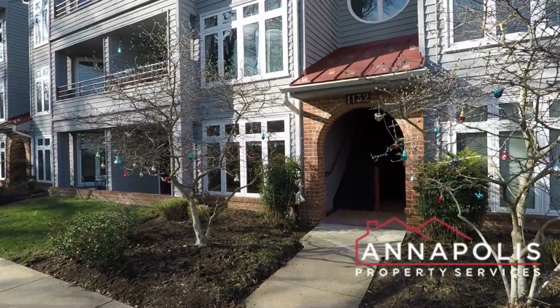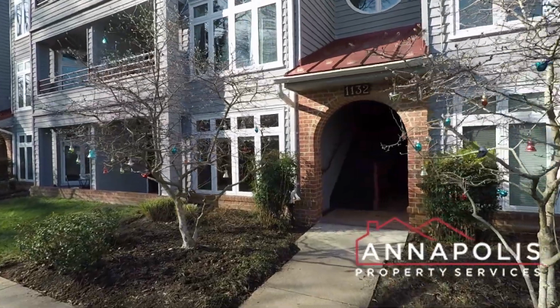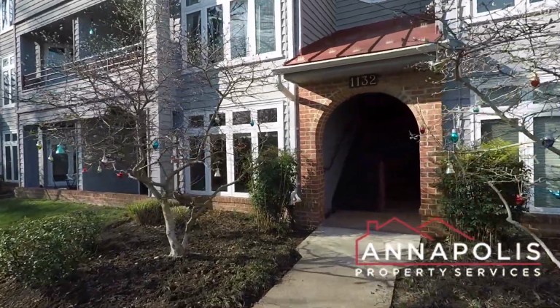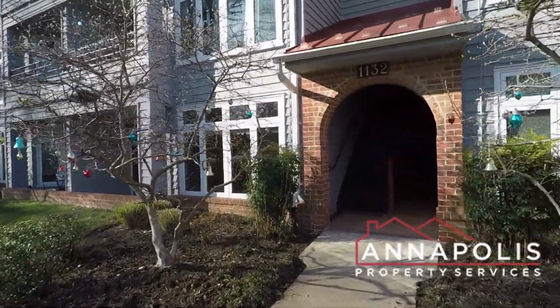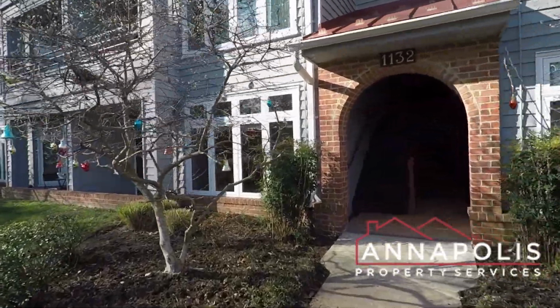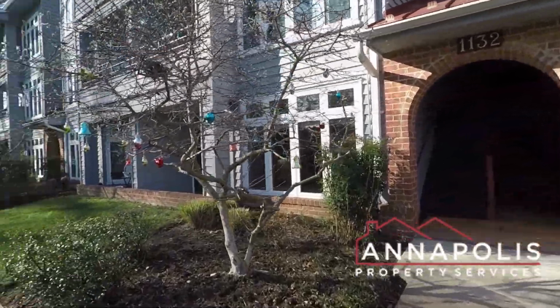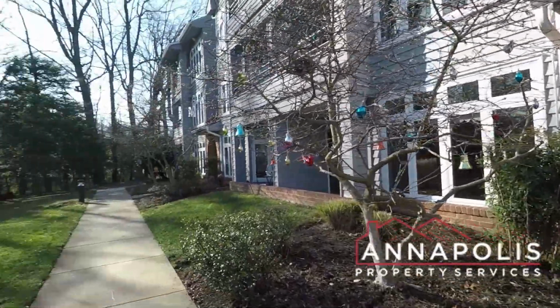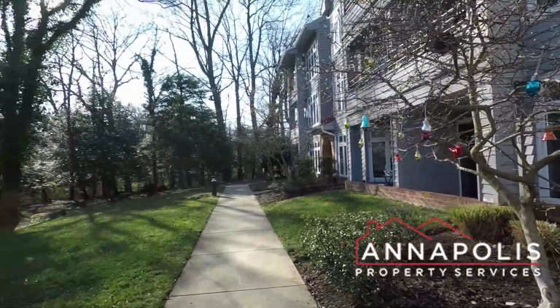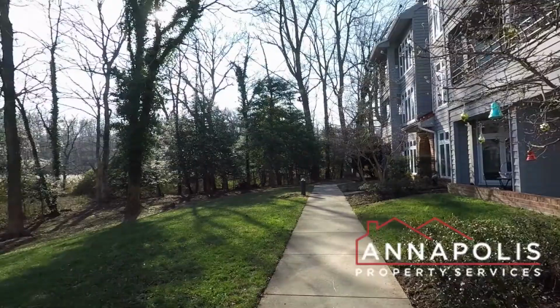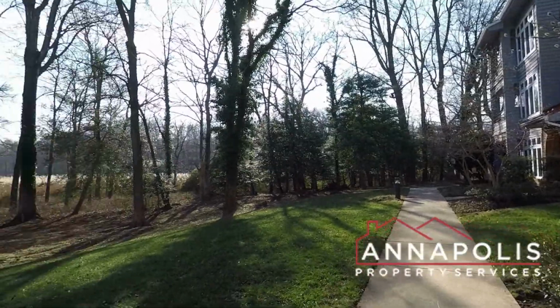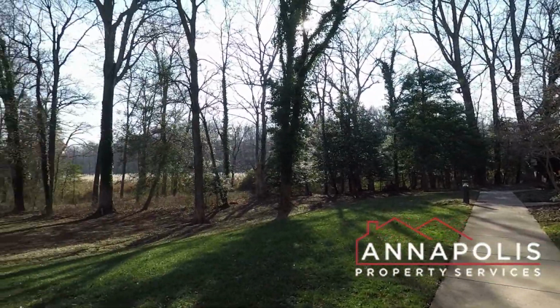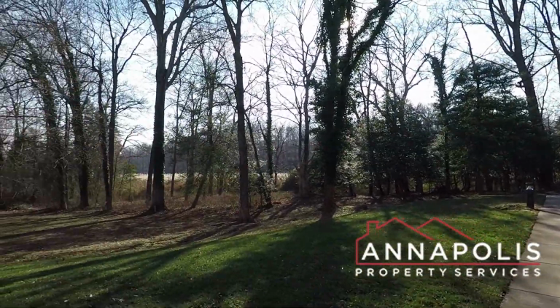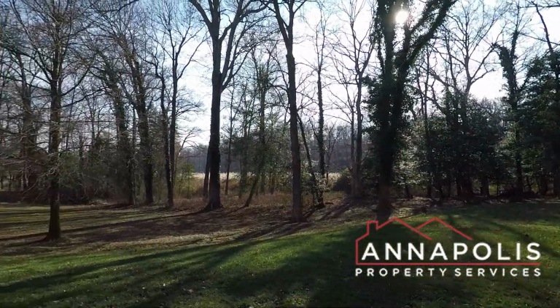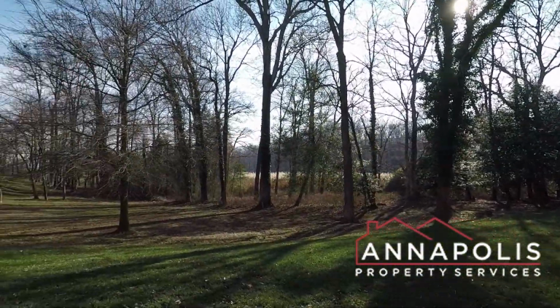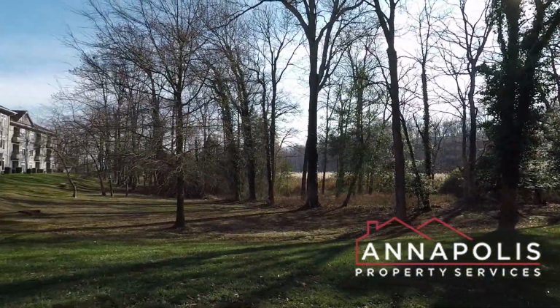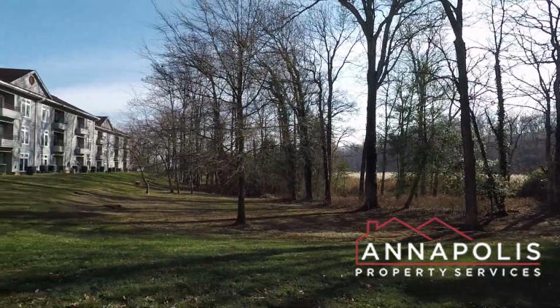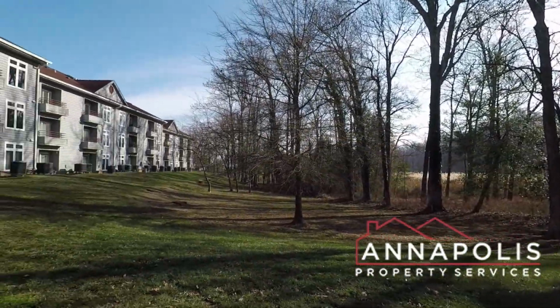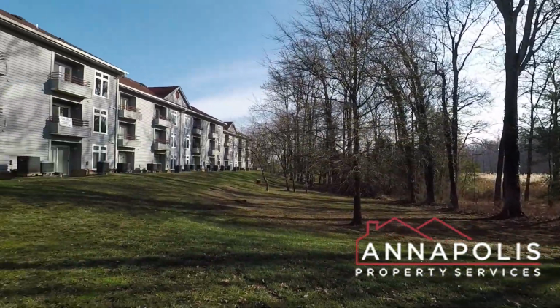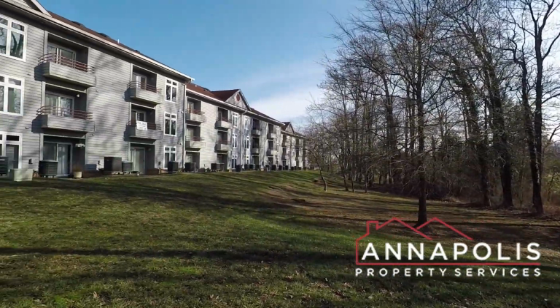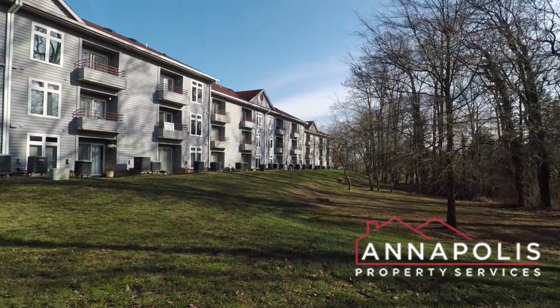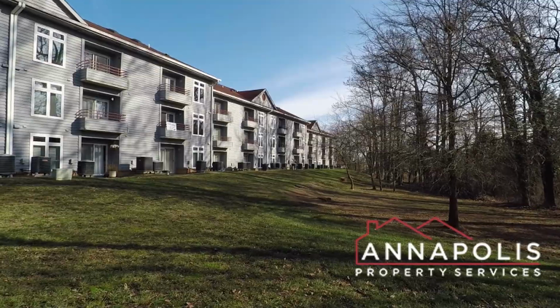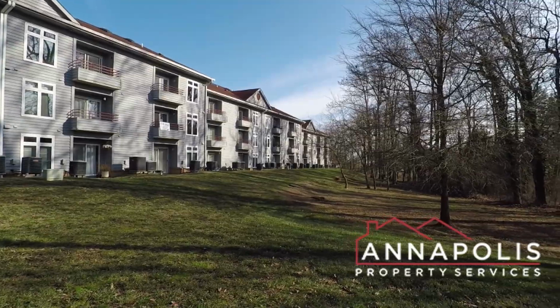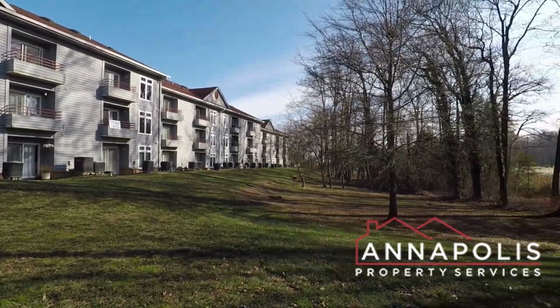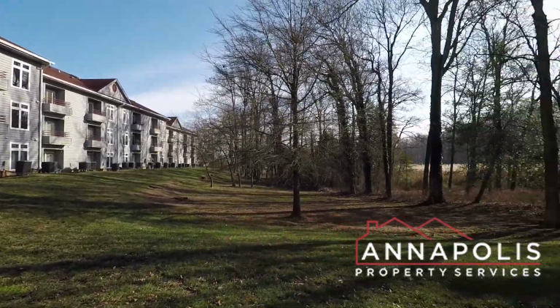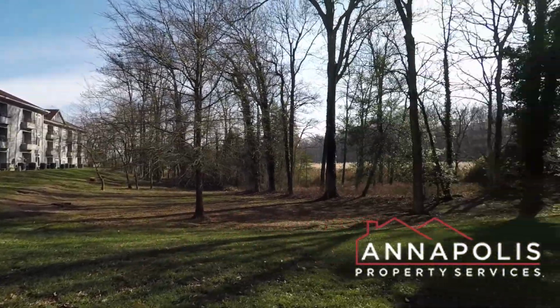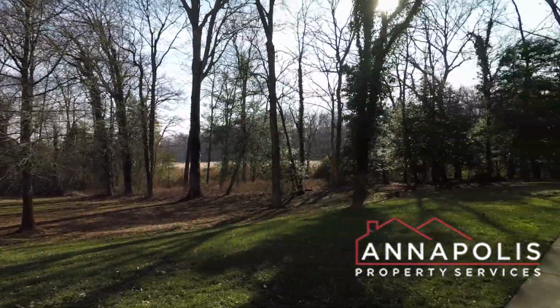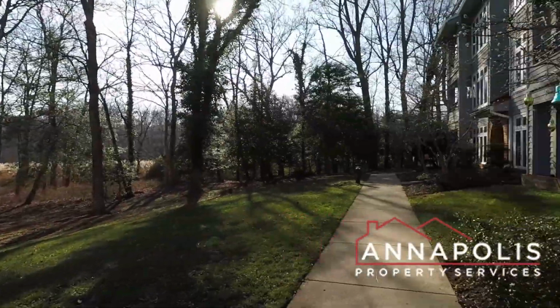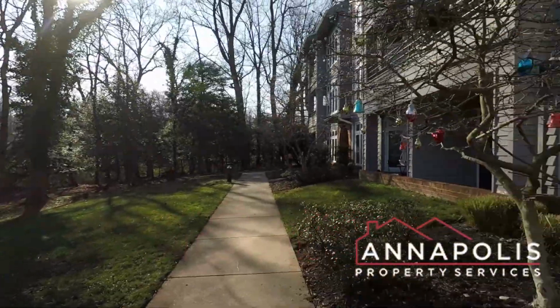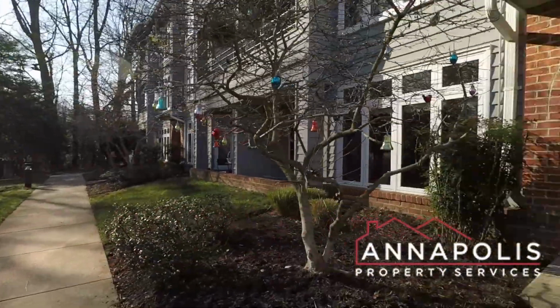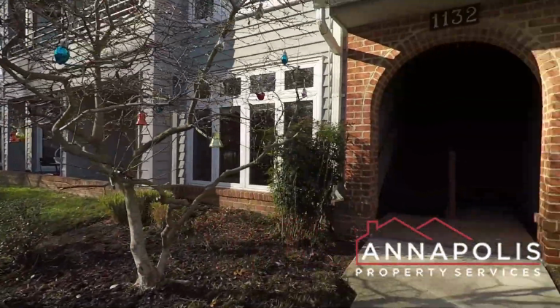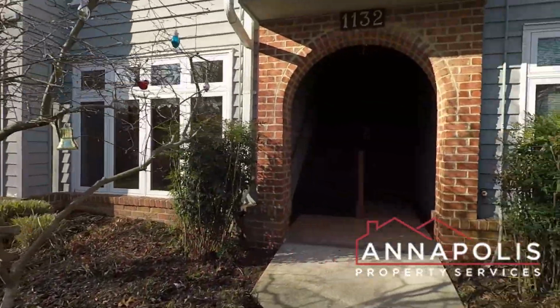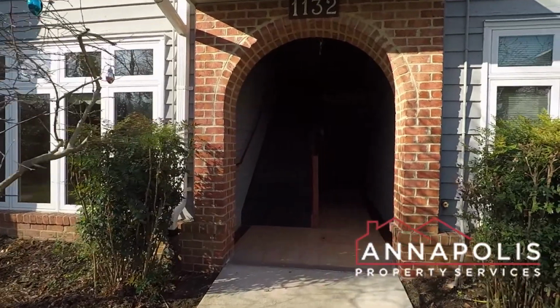We're here at 1132 Lake Heron Drive, Unit 1A — a fantastic ground-floor, two-bed, two-bath condo. We'll show you the community grounds of the Chesapeake Bay, right behind those trees and the wetlands.